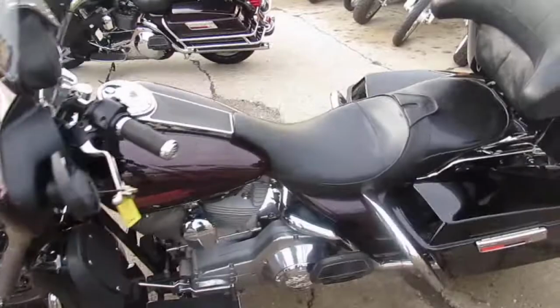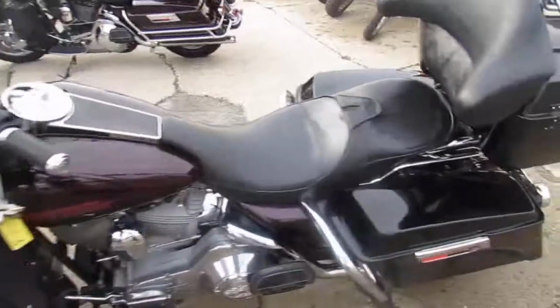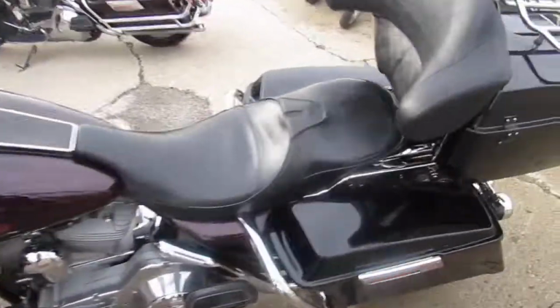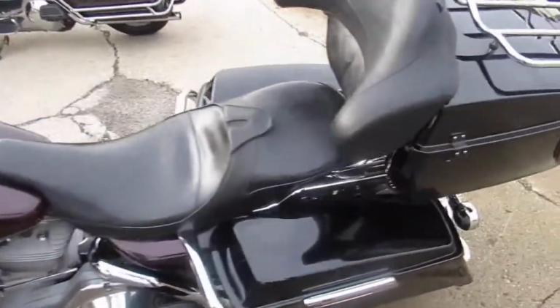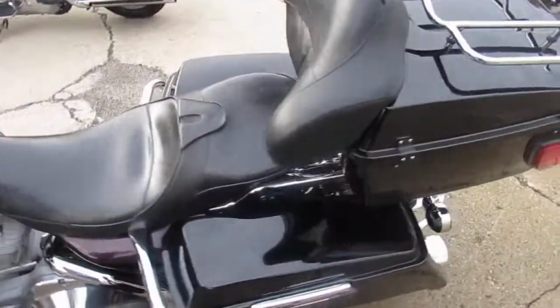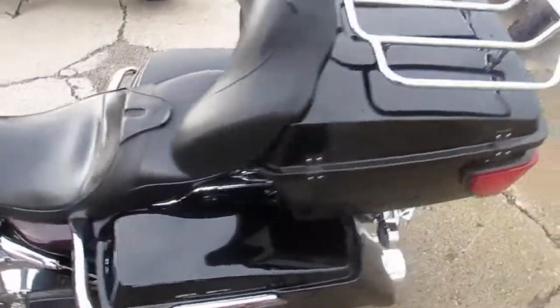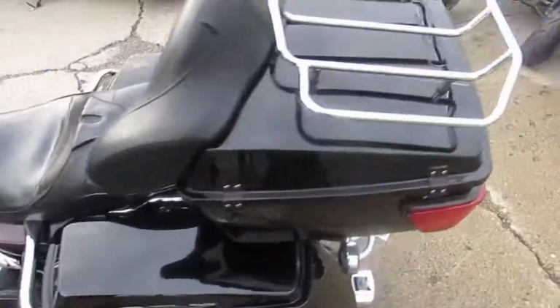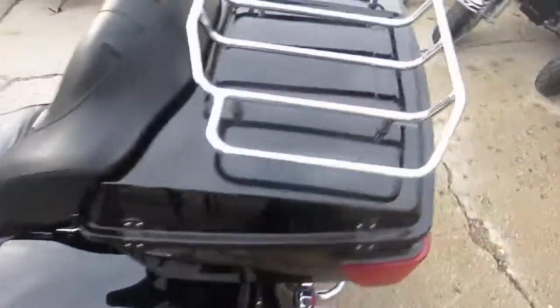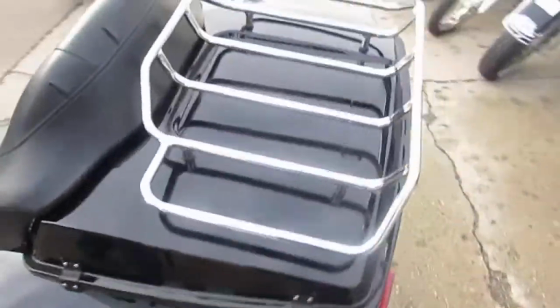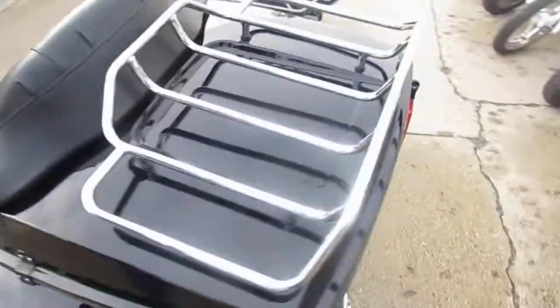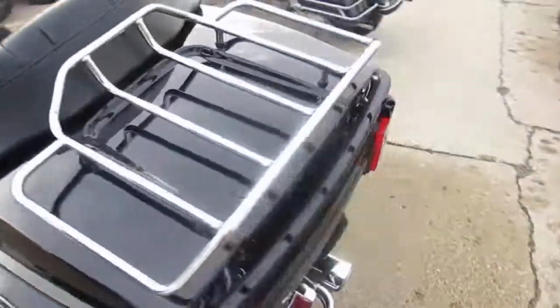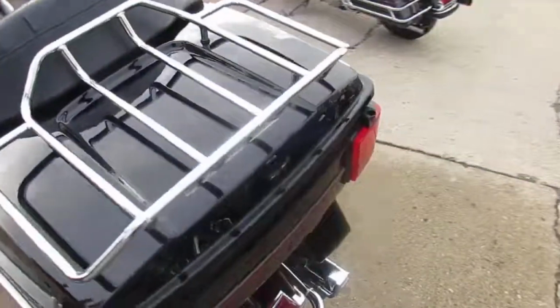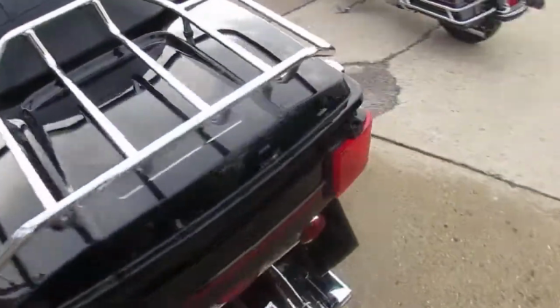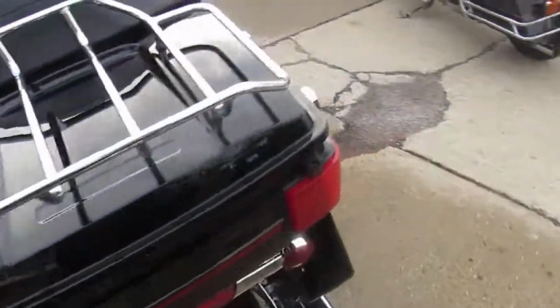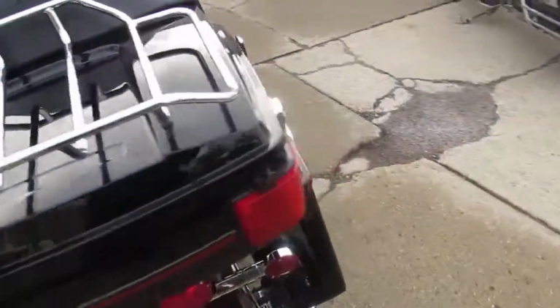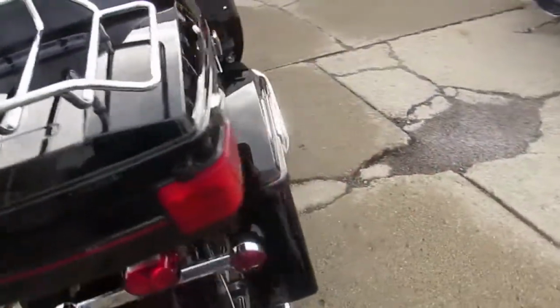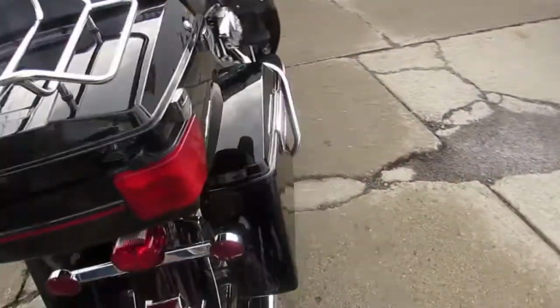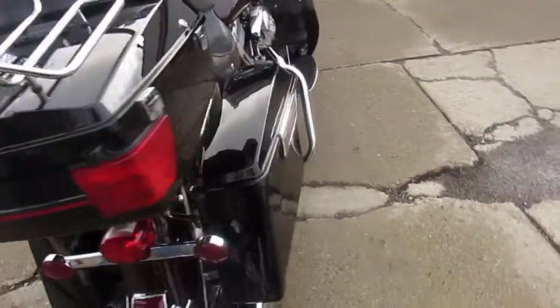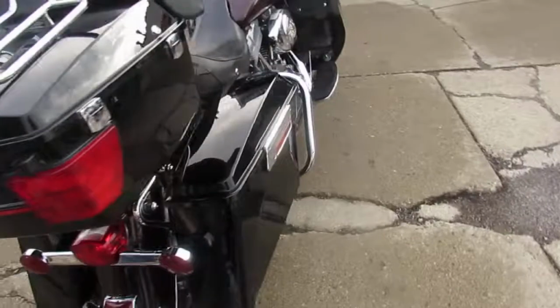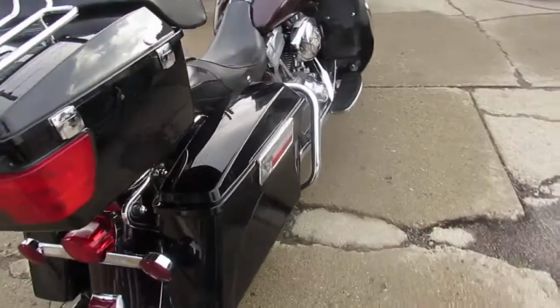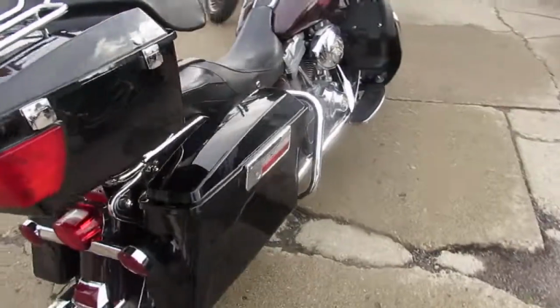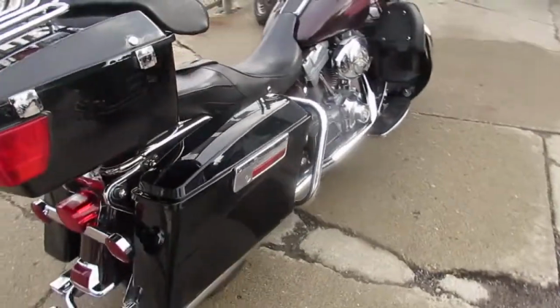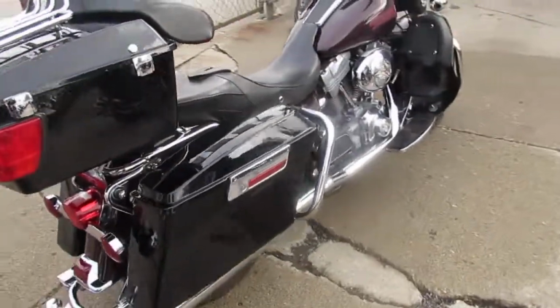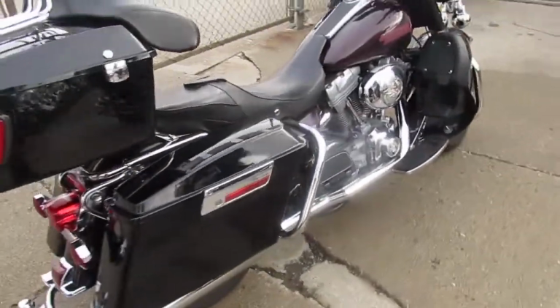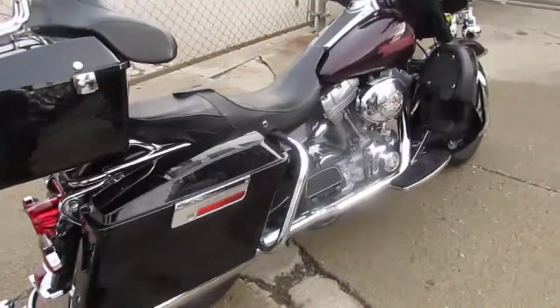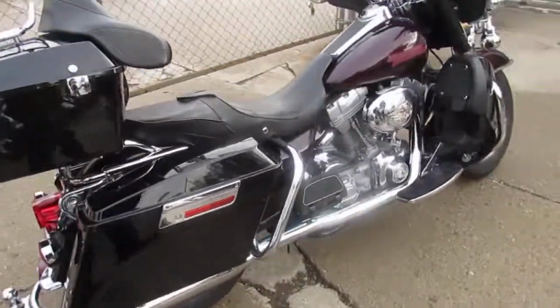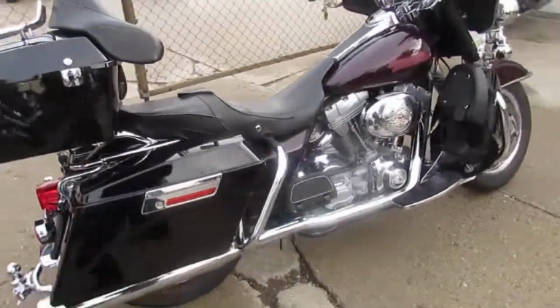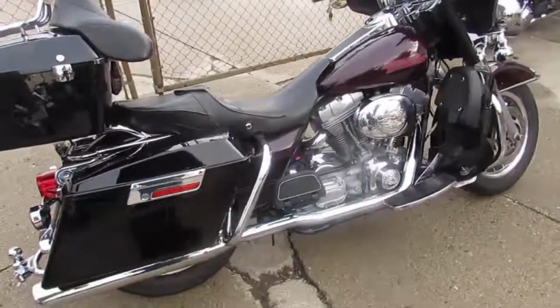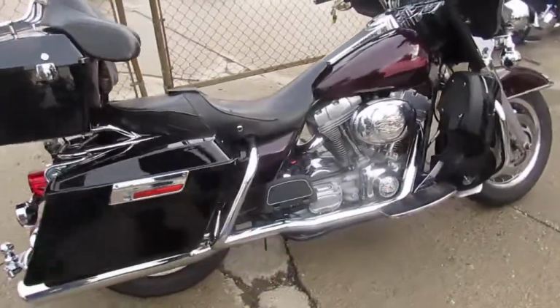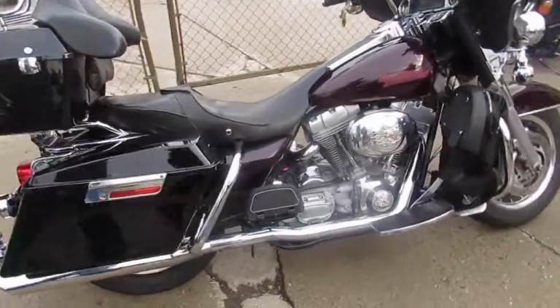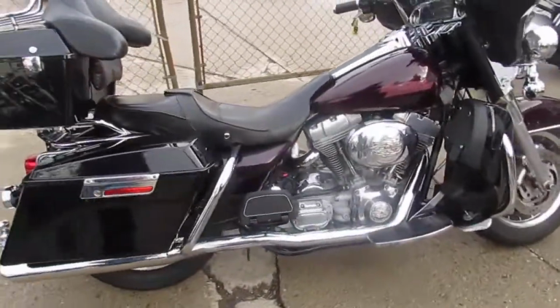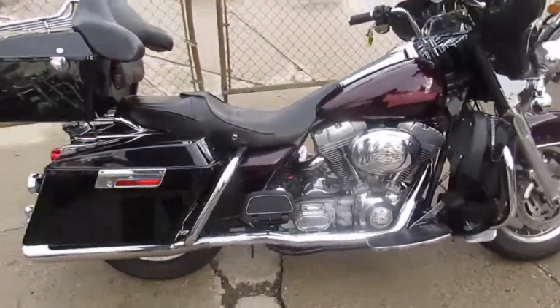It's ApprovalPowersports.com. We have over 500 used units. We've got over 250 to 300 used Harleys. We have guaranteed financing. Call today and you can ride today.